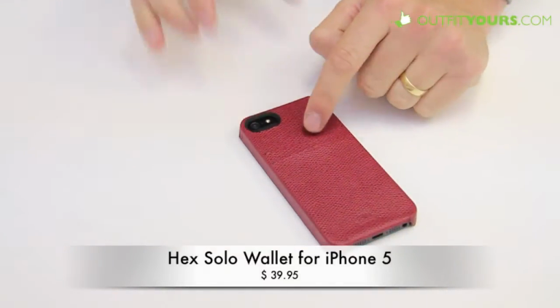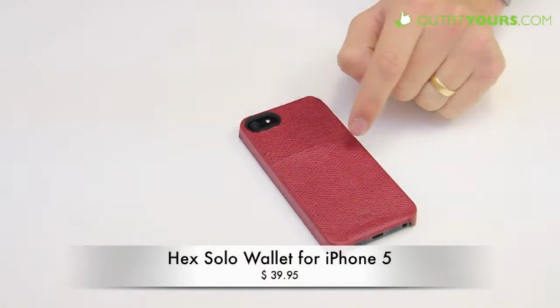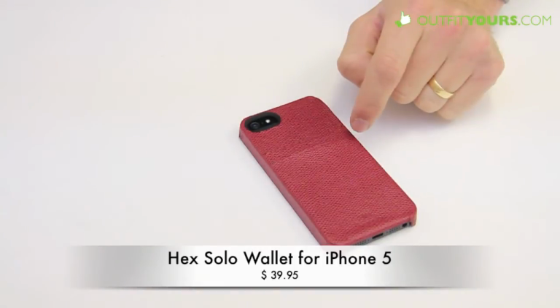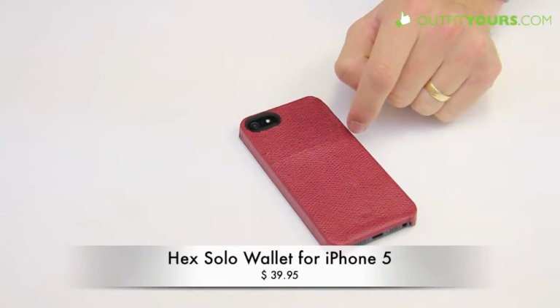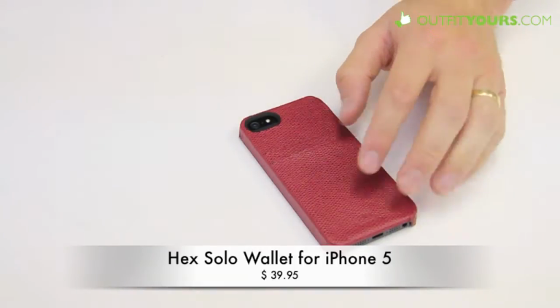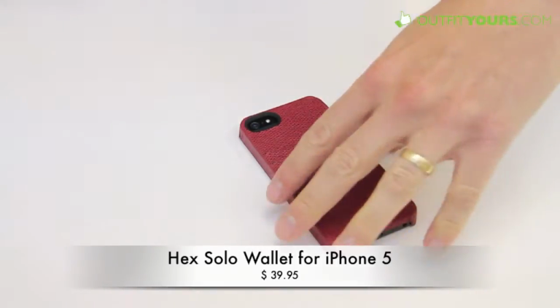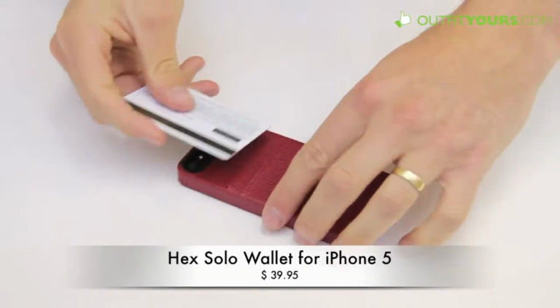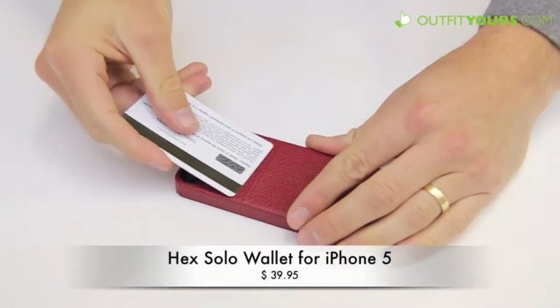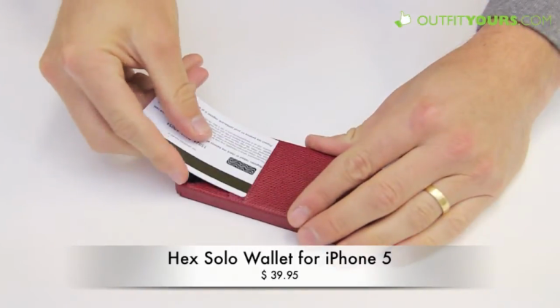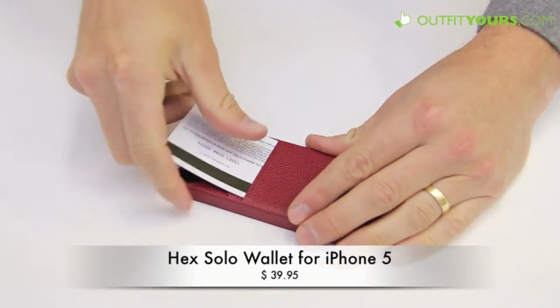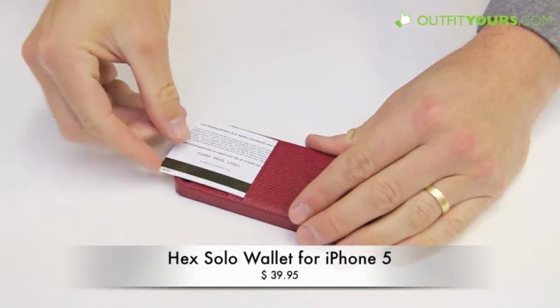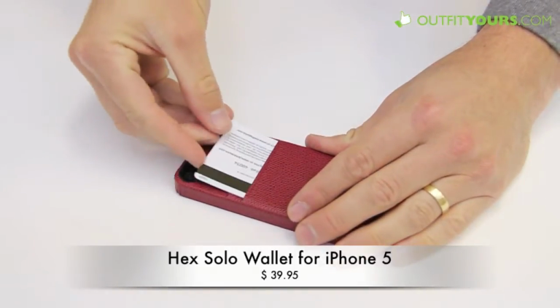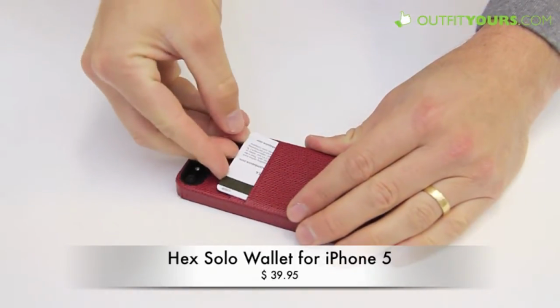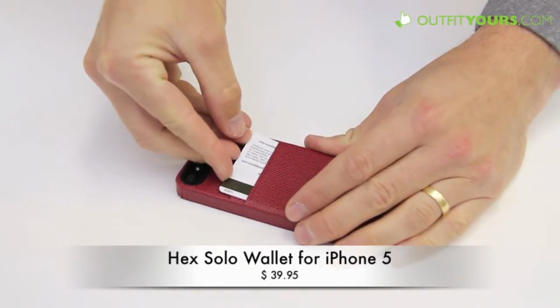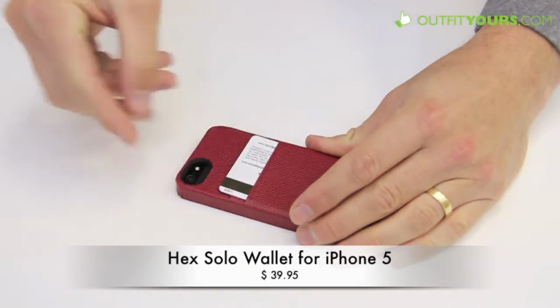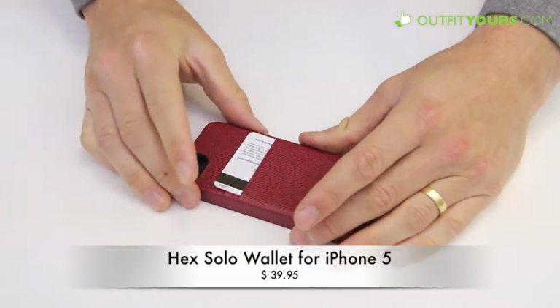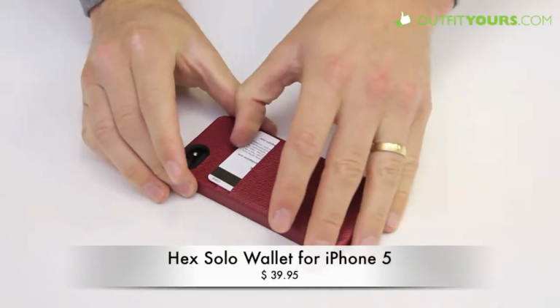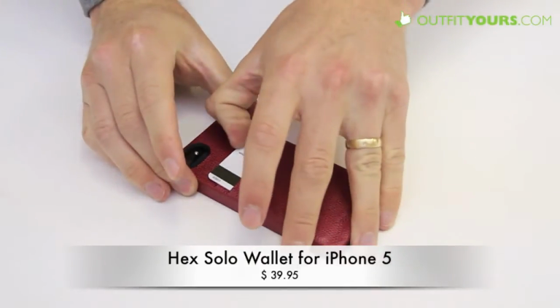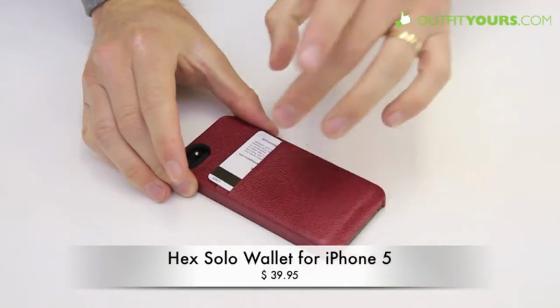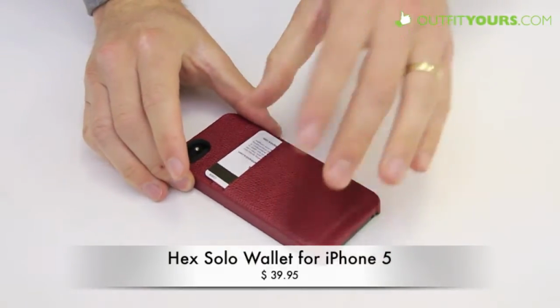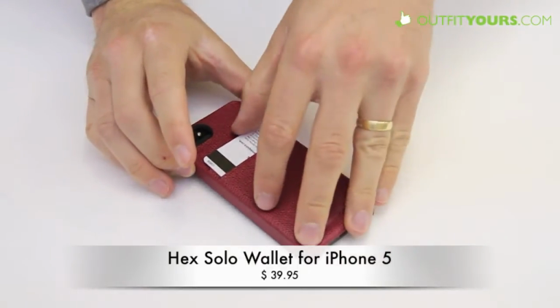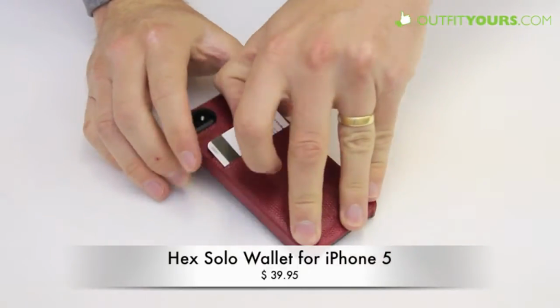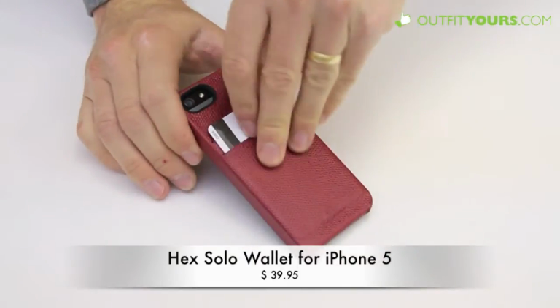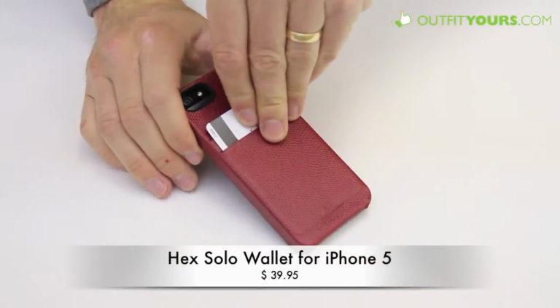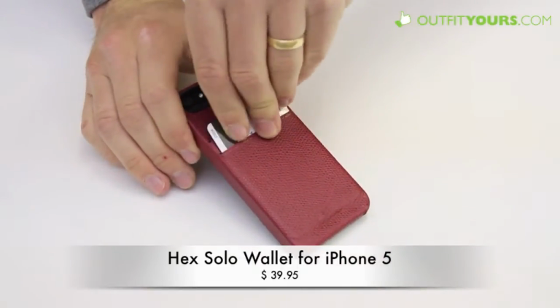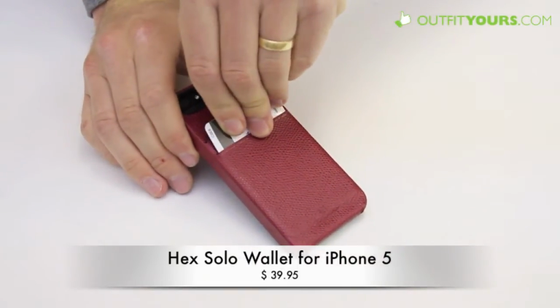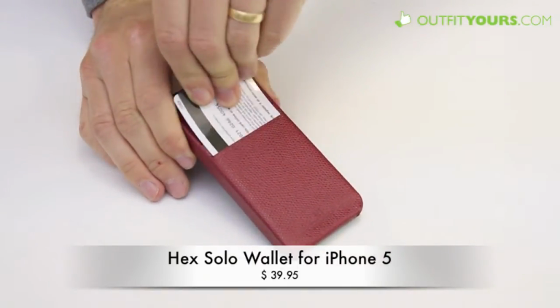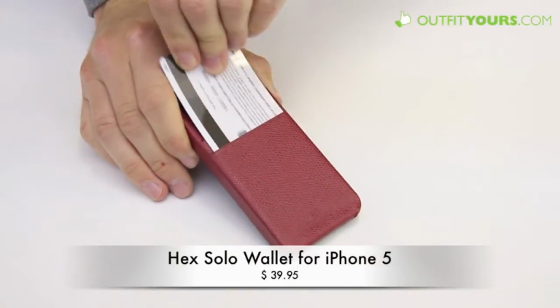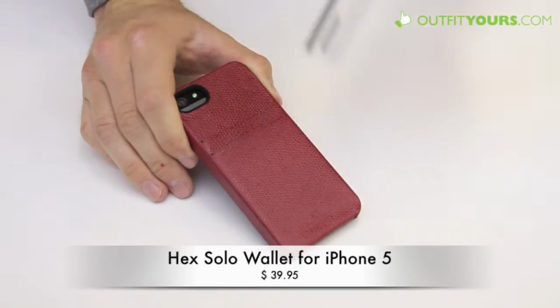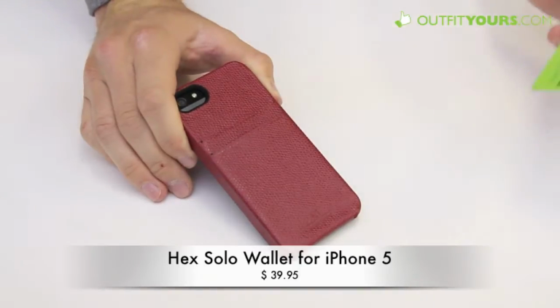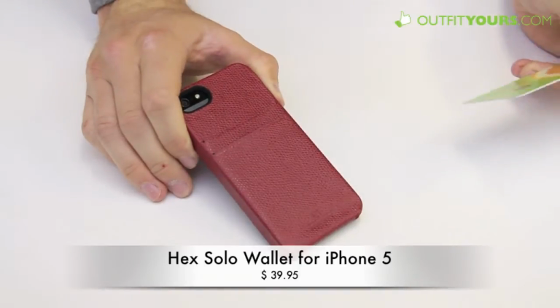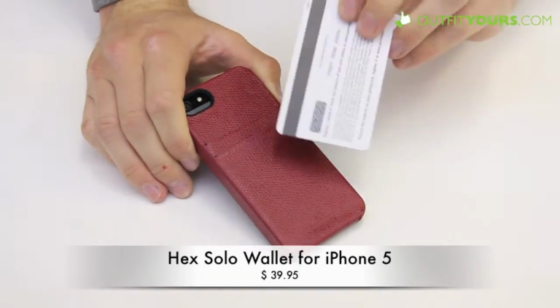You have those different slits there — here I have a card that just slips in really well like that. So the cards are going to be exposed. Not sure if that's a concern, but if it is, there are similar type cases that we sell.